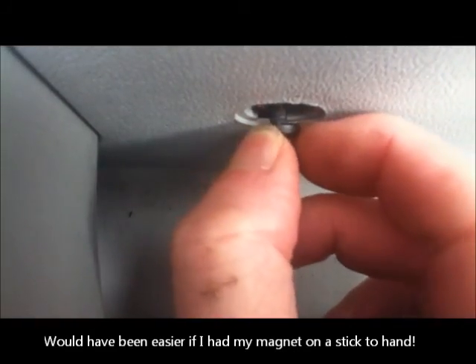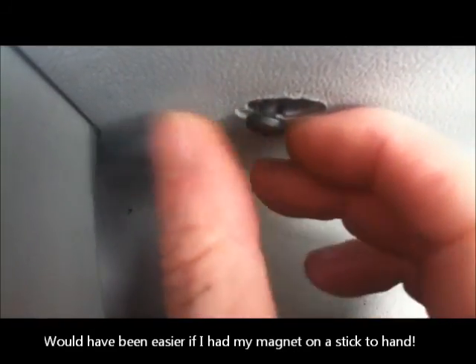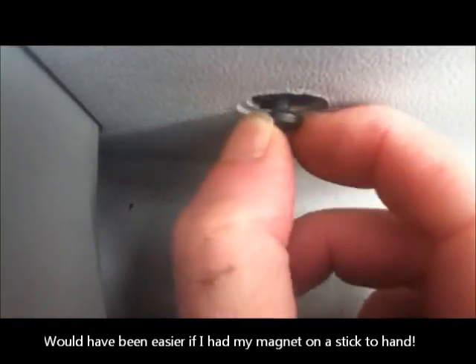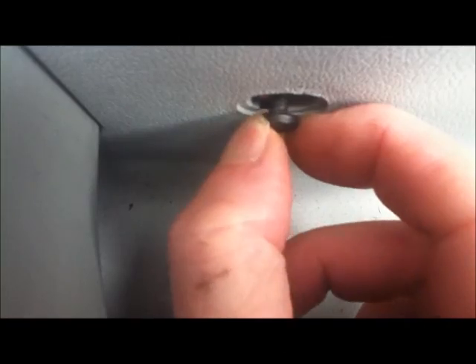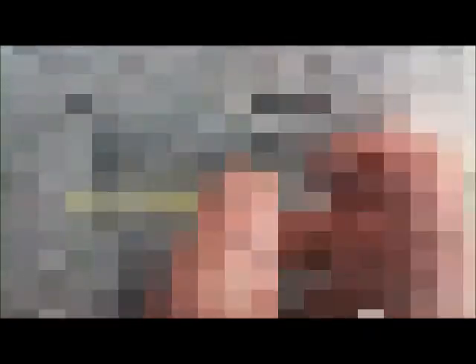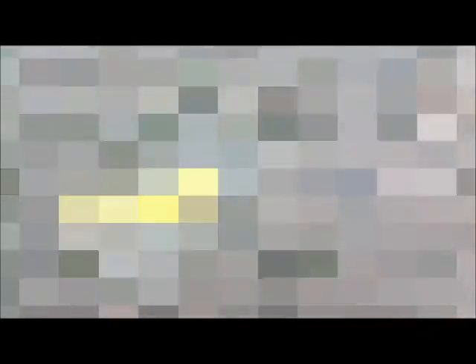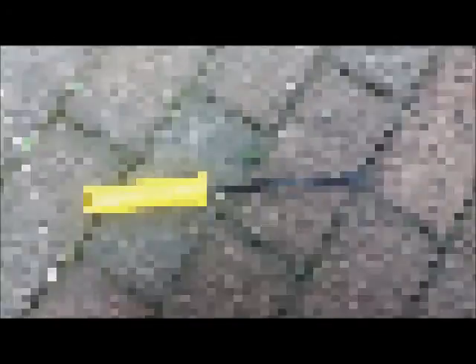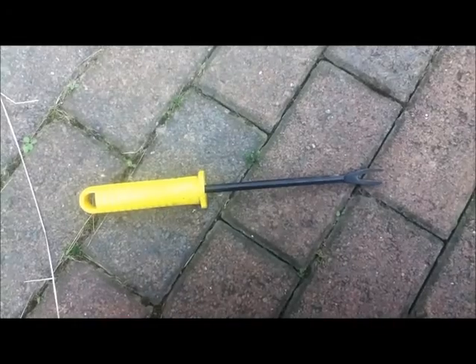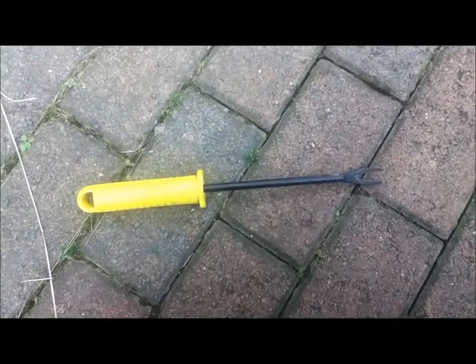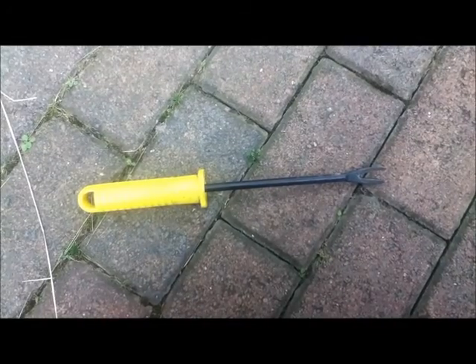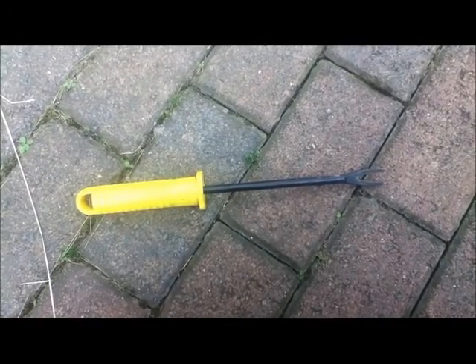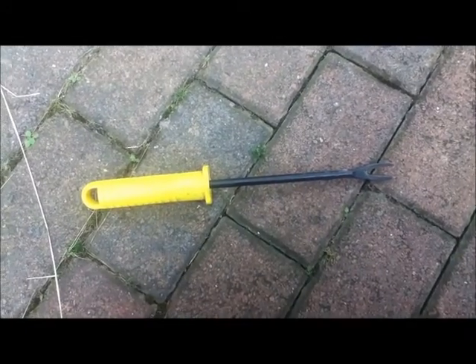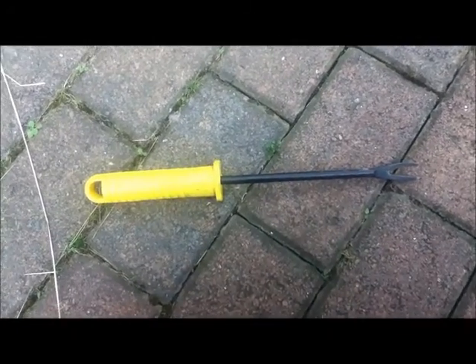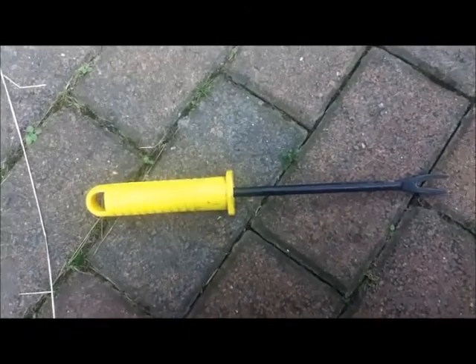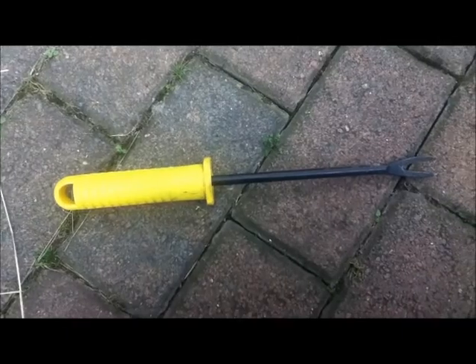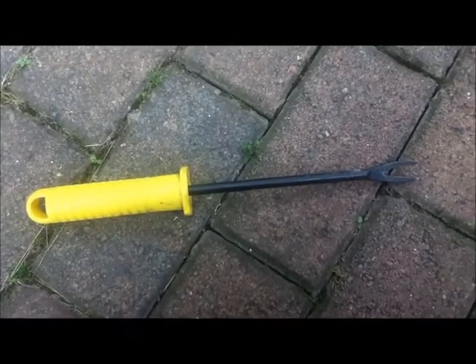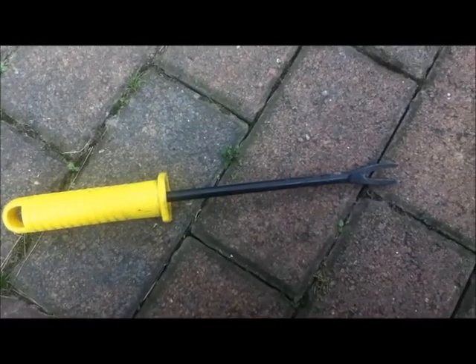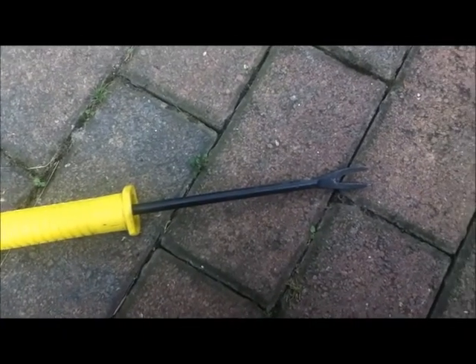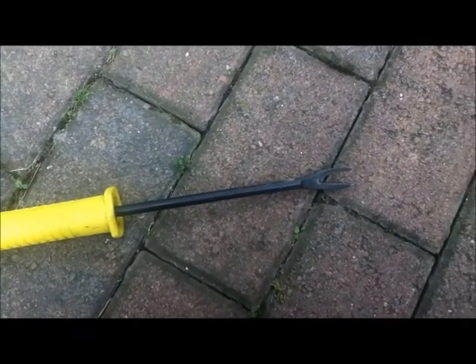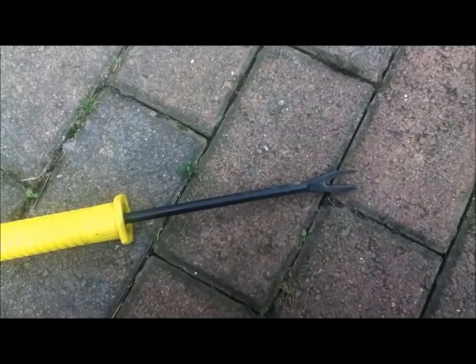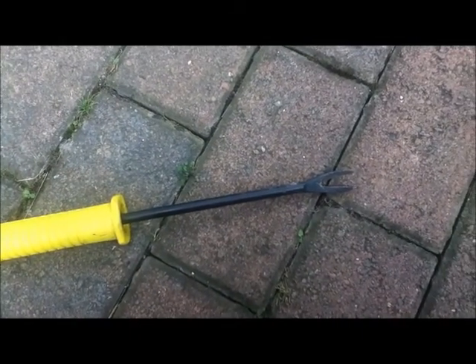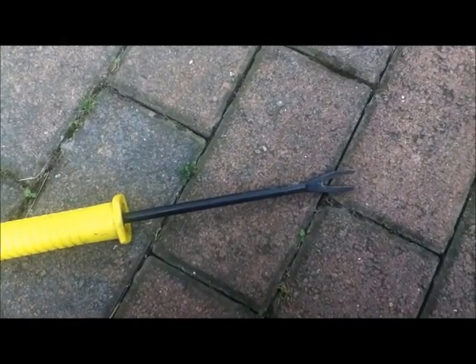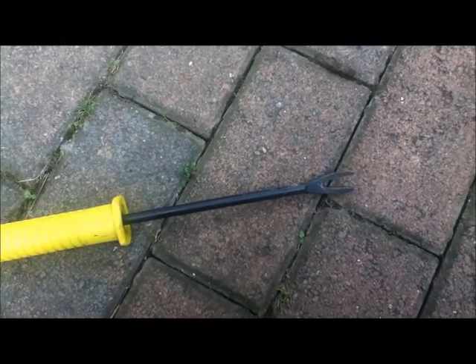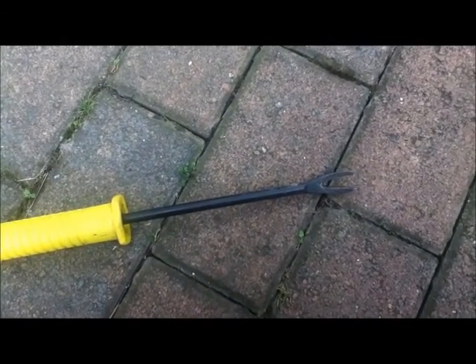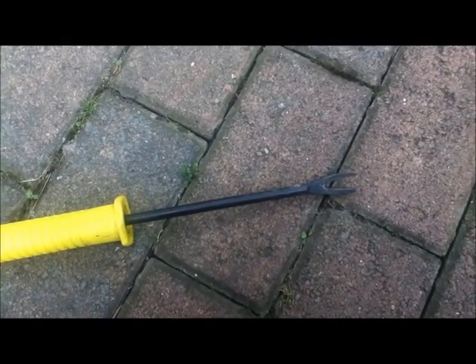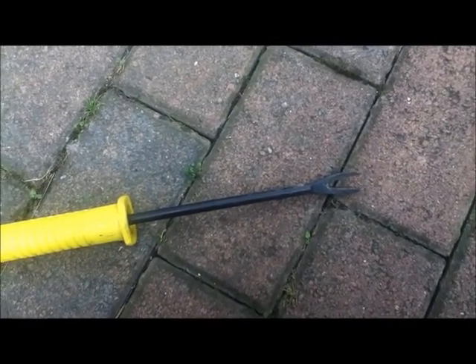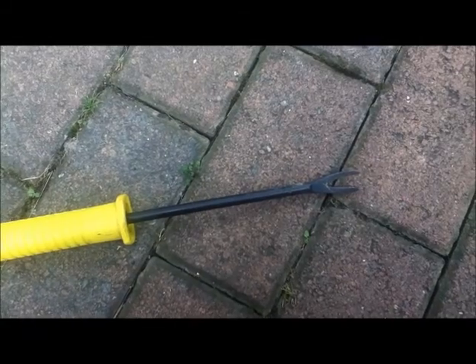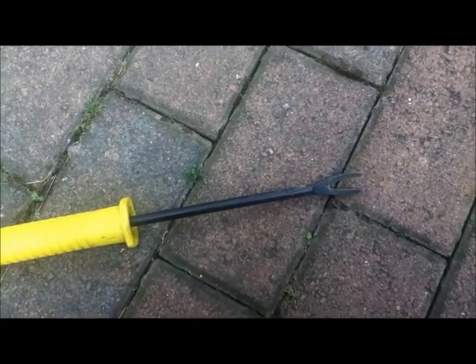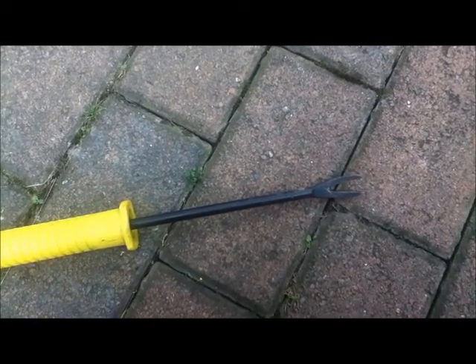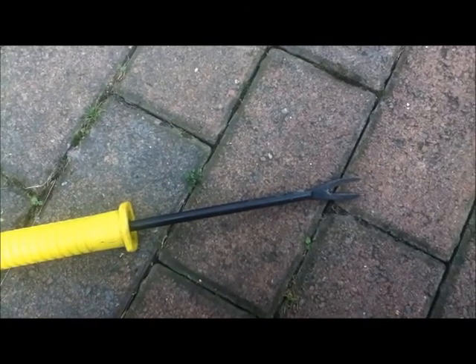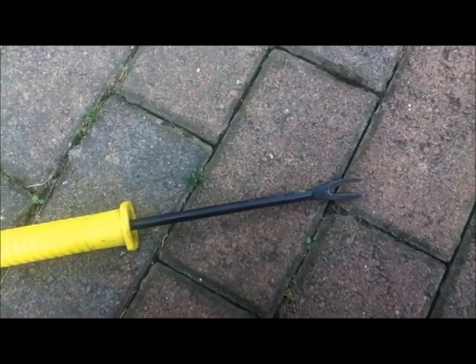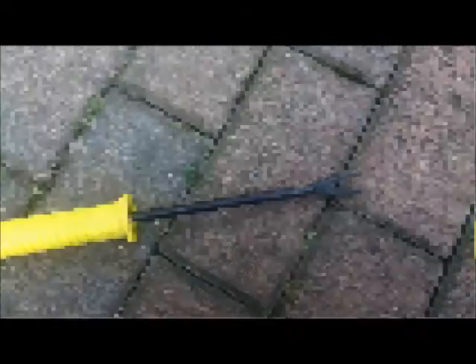Now, you can buy all sorts of special tools, but I've actually got this which is a garden weeder that cost me about two quid from the local garden centre, and I can use this to pry the panels off.